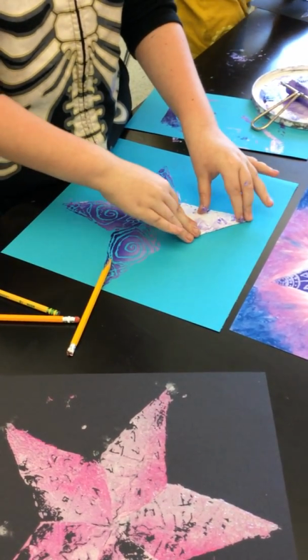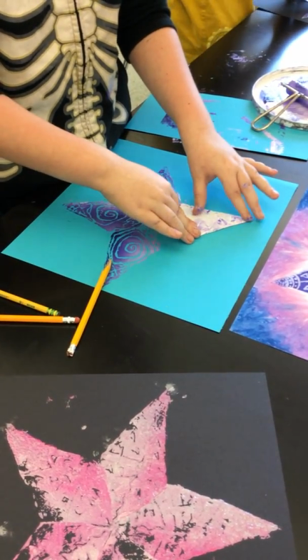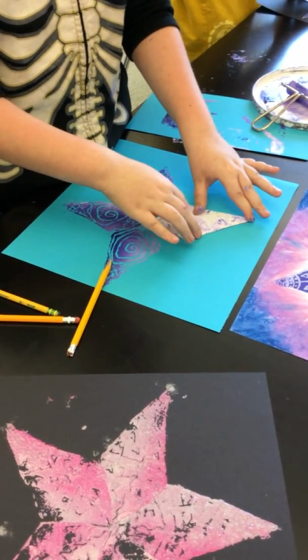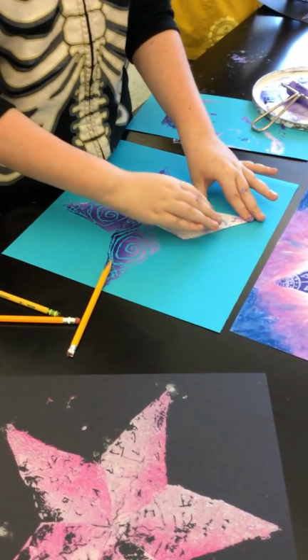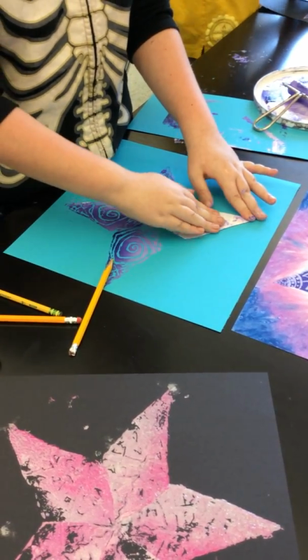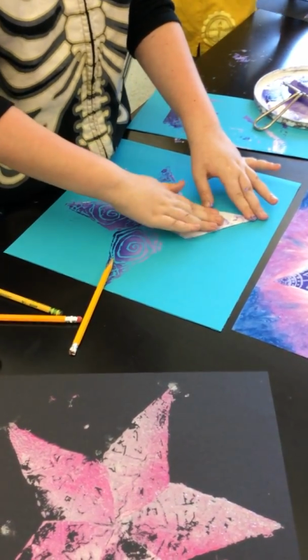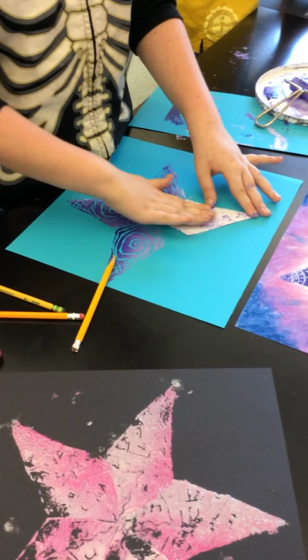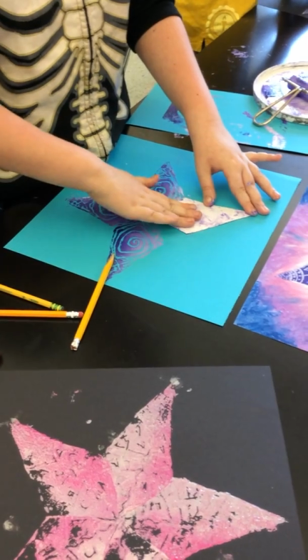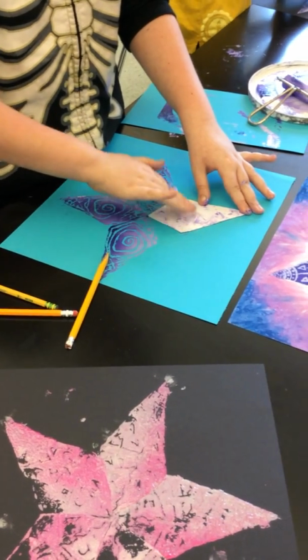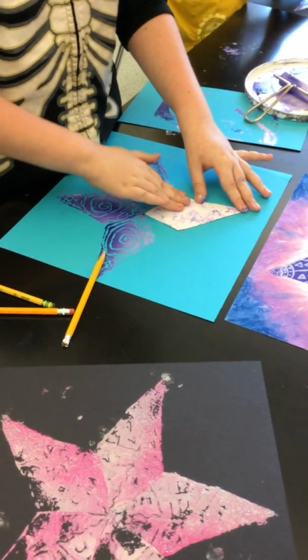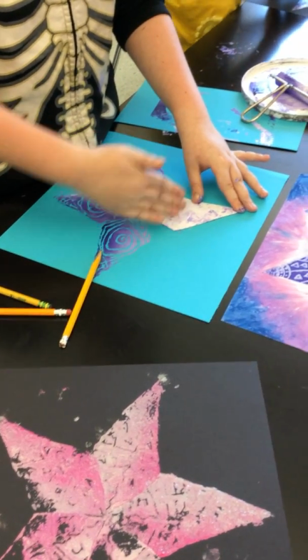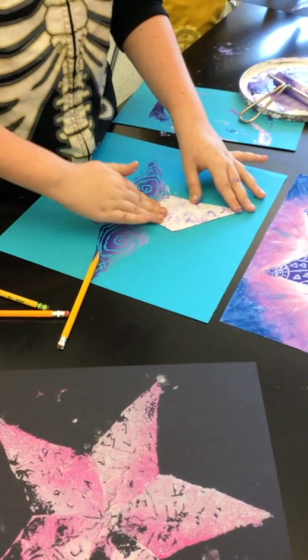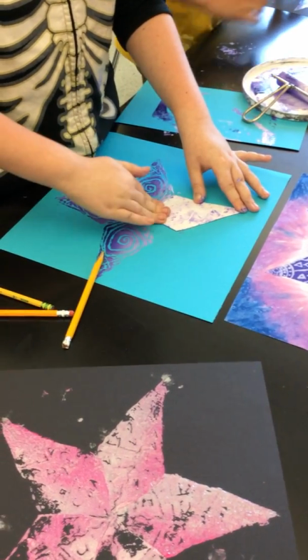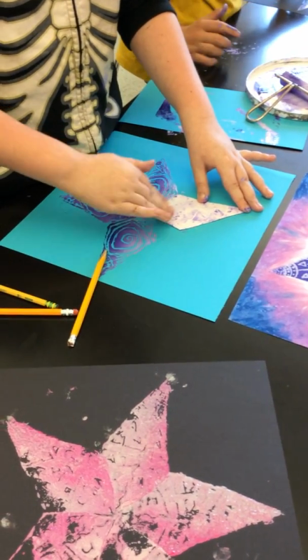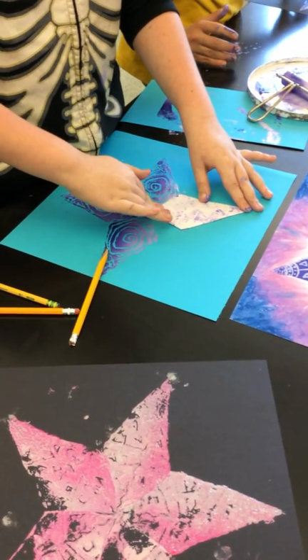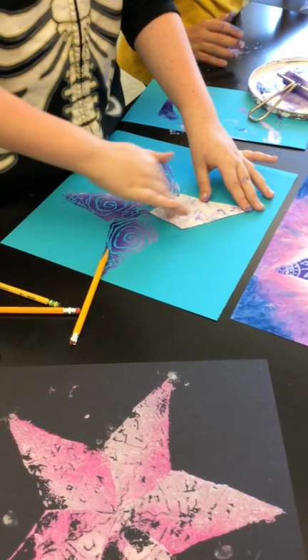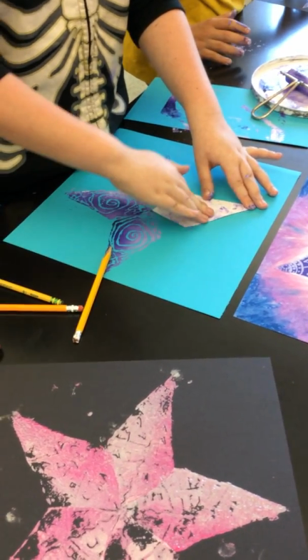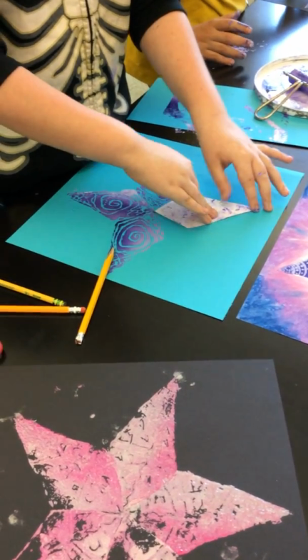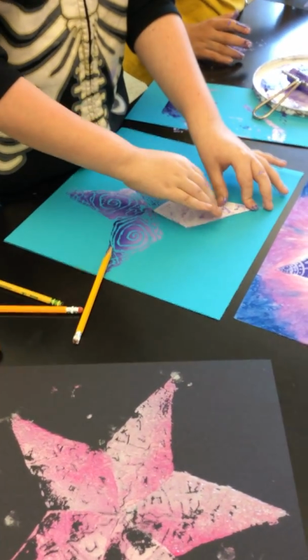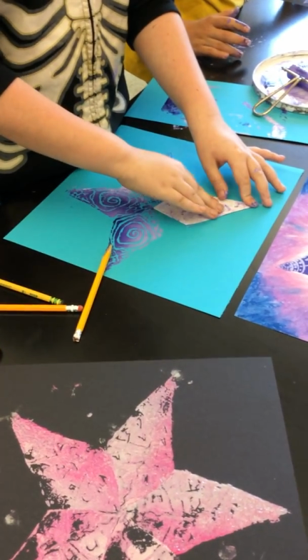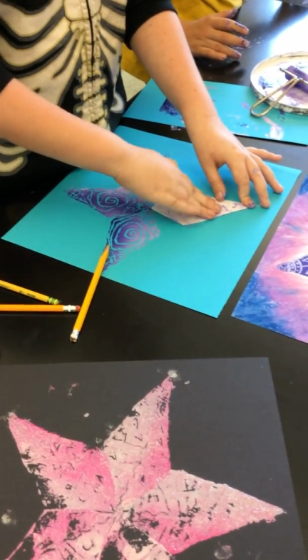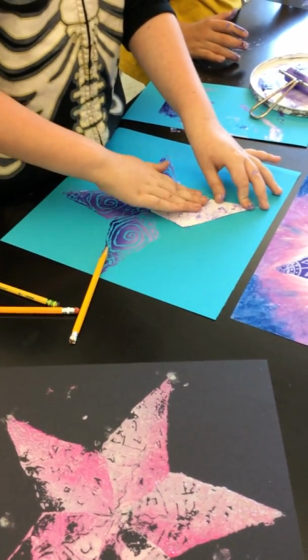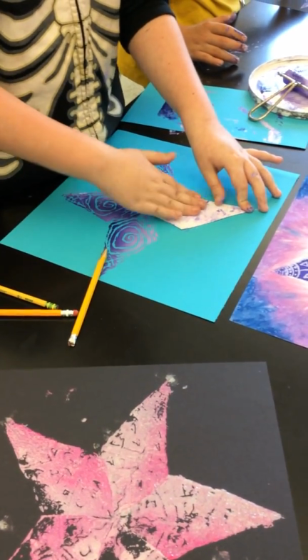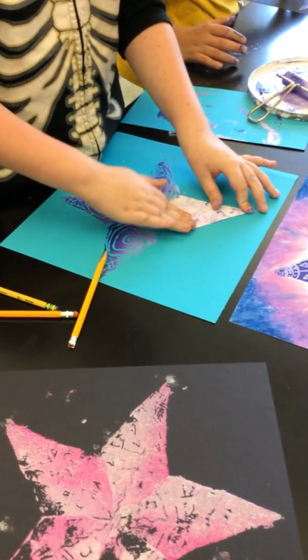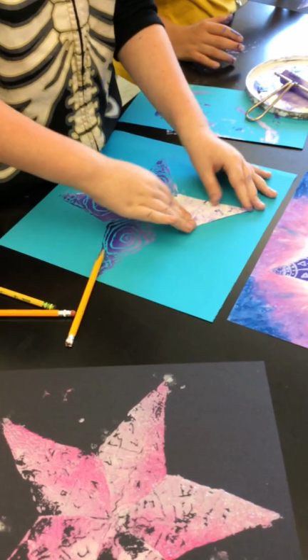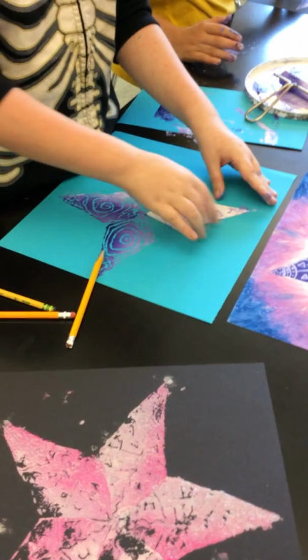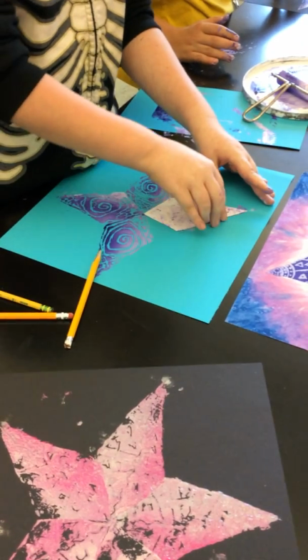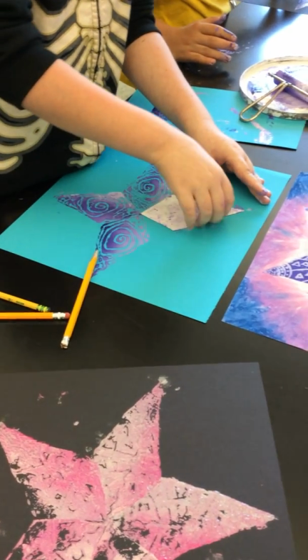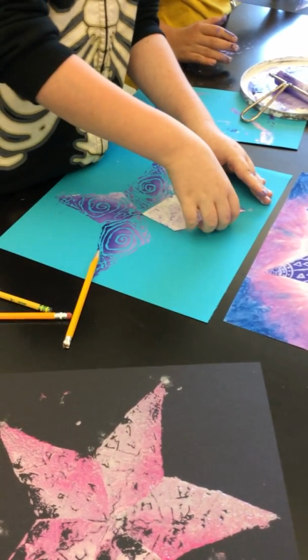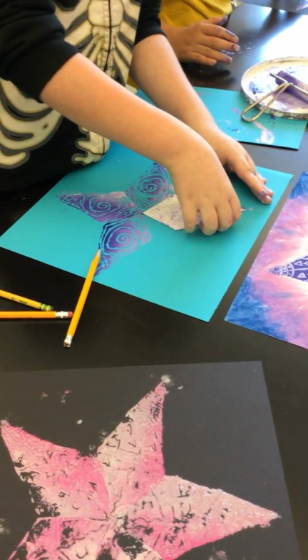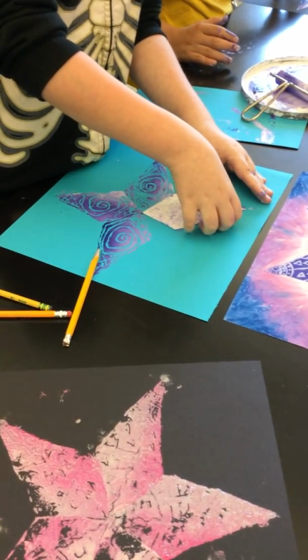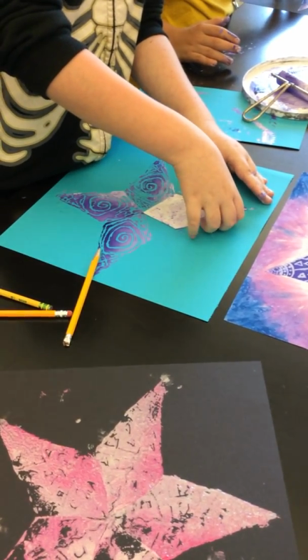And then reveal it away. Oh, that's awesome. Good job. Clean up all your tools first and then you can add the oil pastel around it.